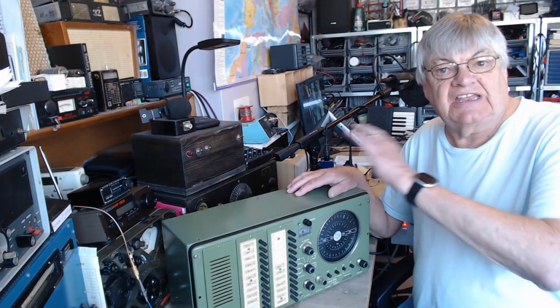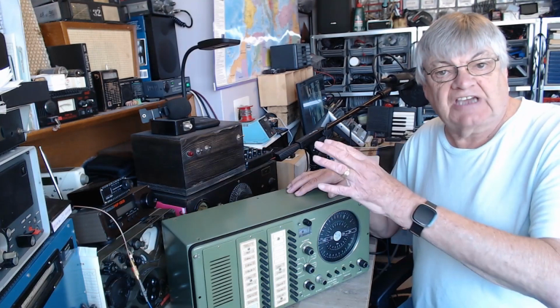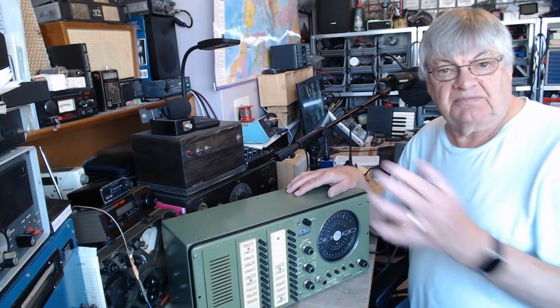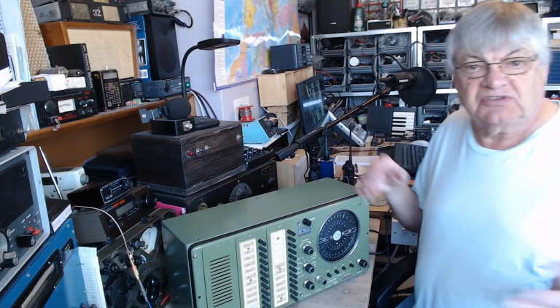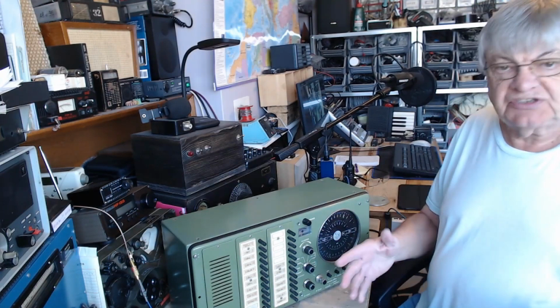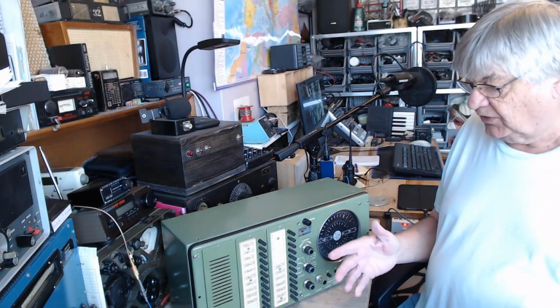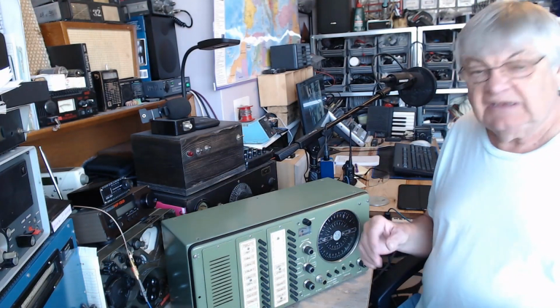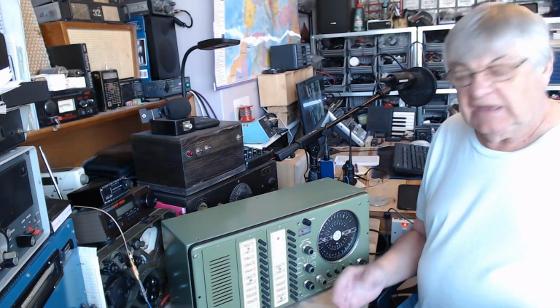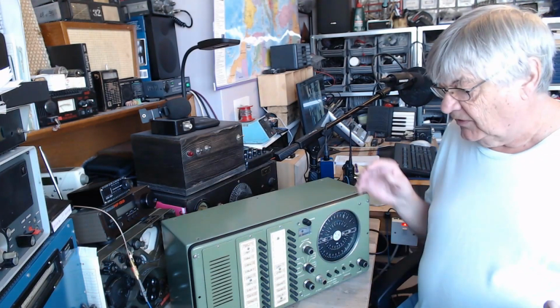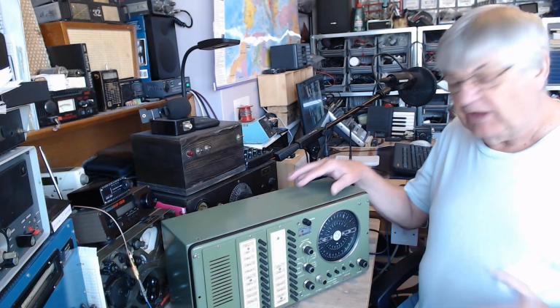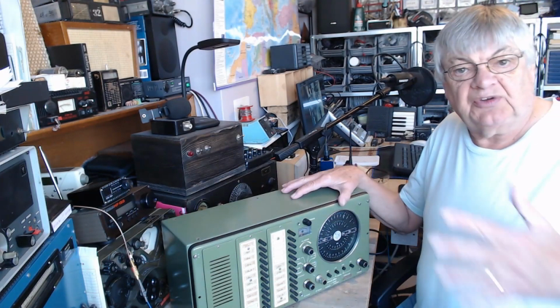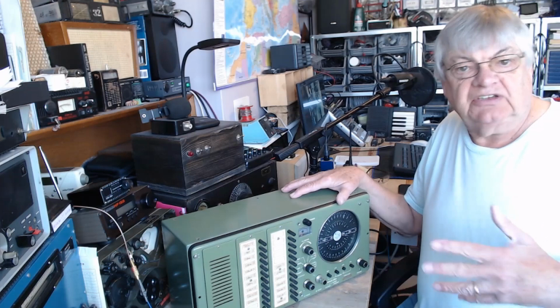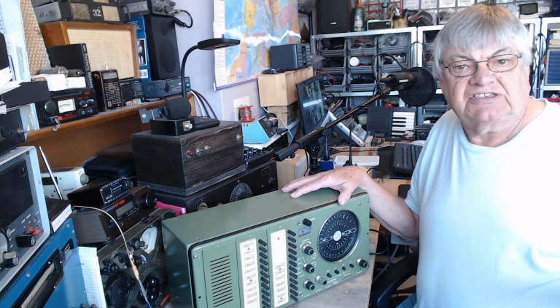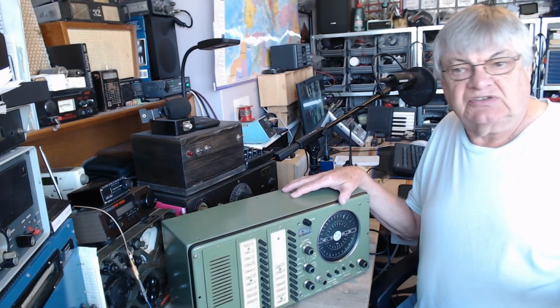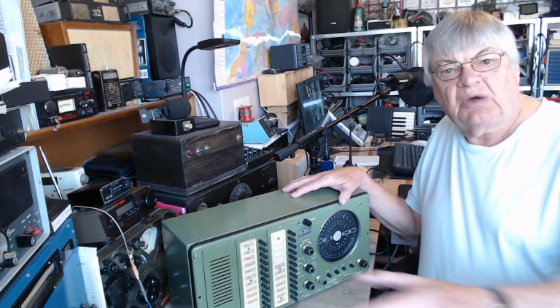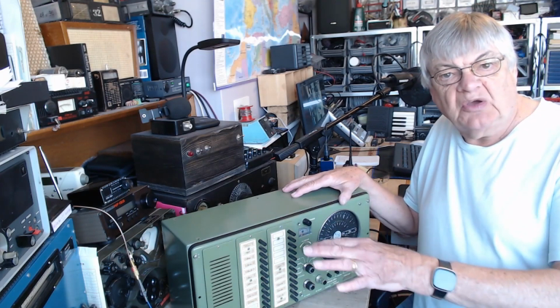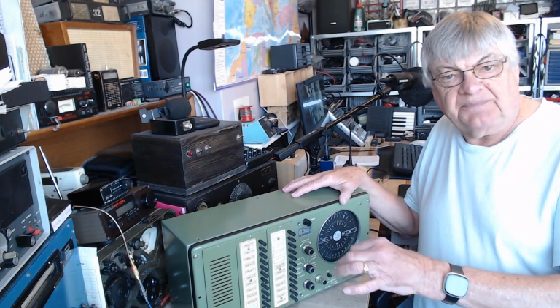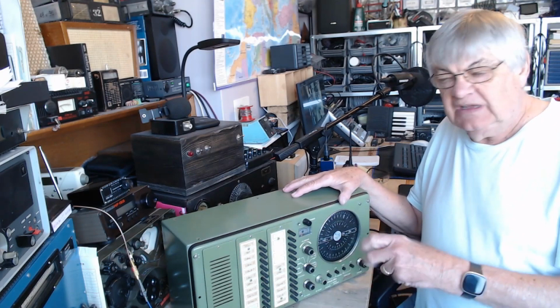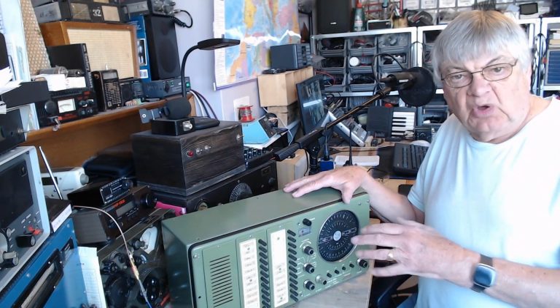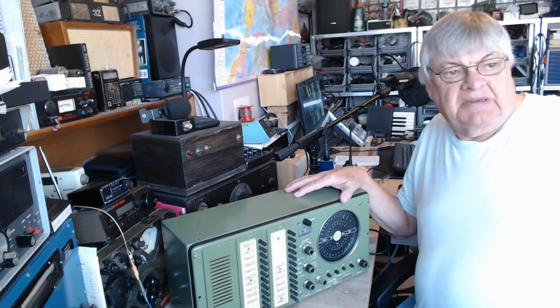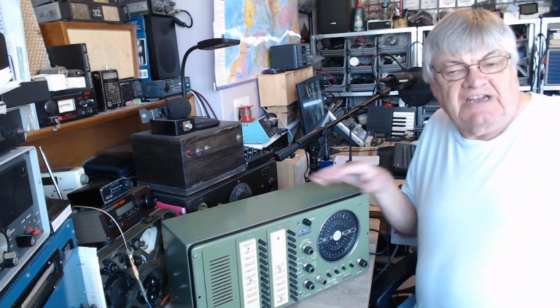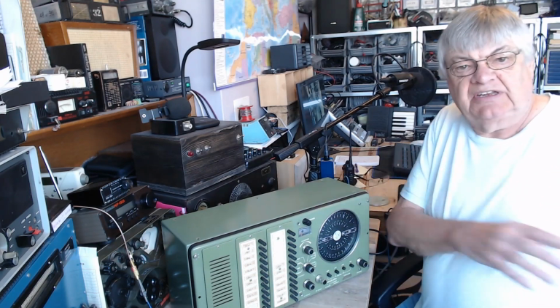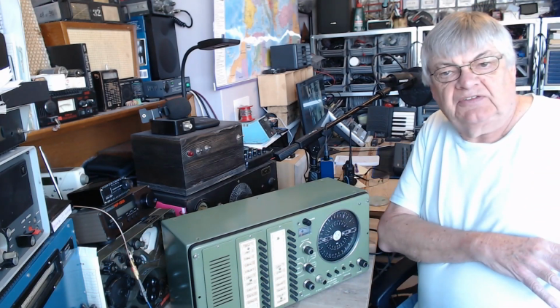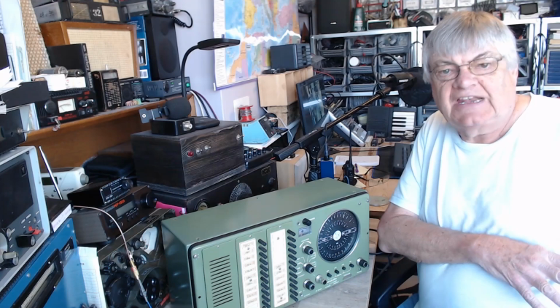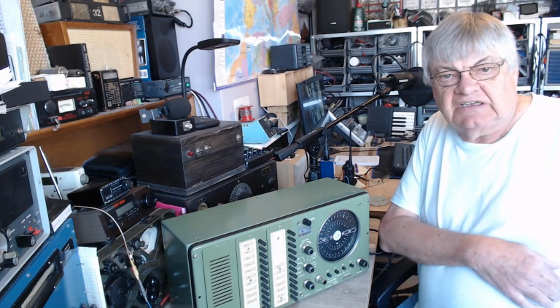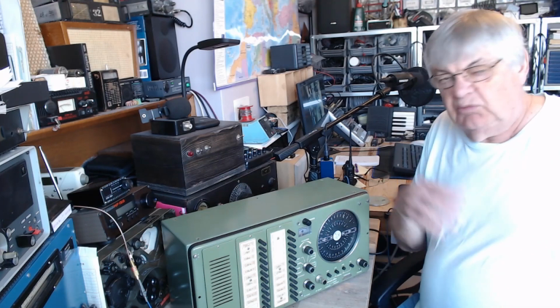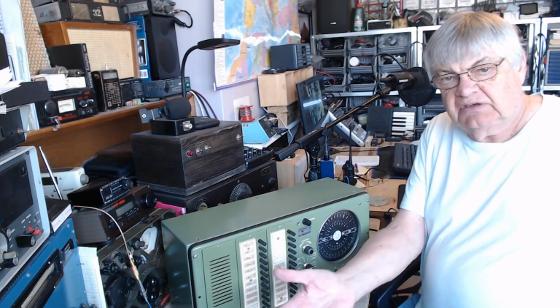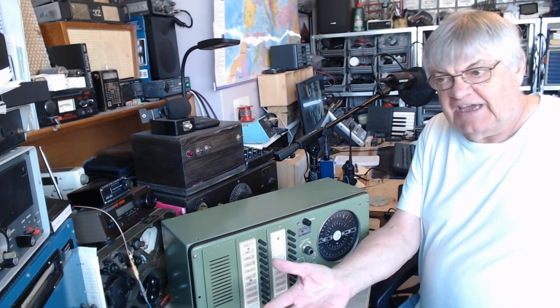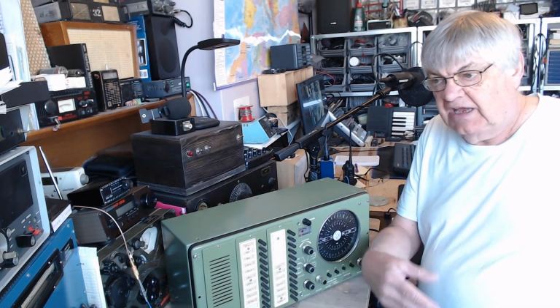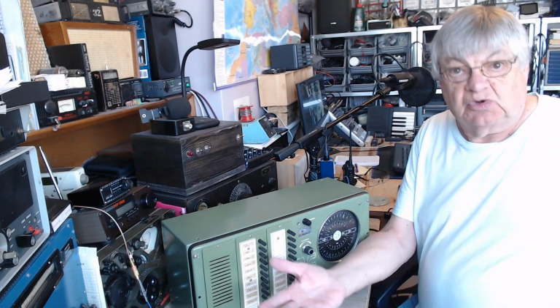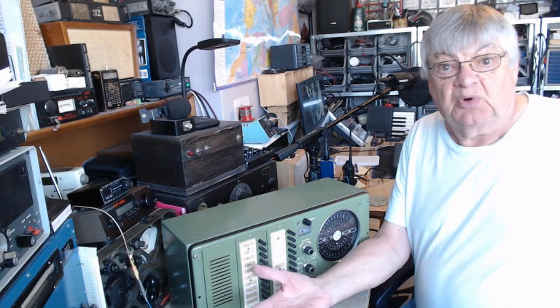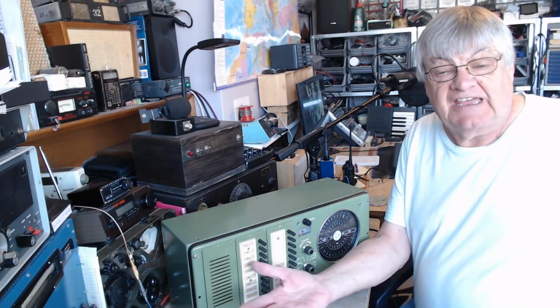The reason for only going up to 4.2 megs is for local use — in the English Channel, boats and yachts that sort of thing wanting to contact UK stations or somewhere locally. They're not going to be right out in the middle of the Atlantic wanting to contact Portishead Radio or Niton Radio back in the old days.